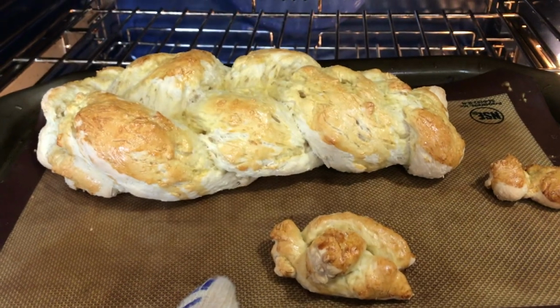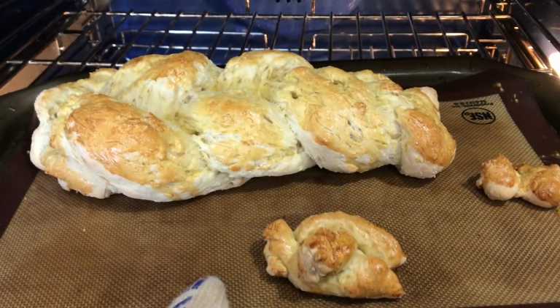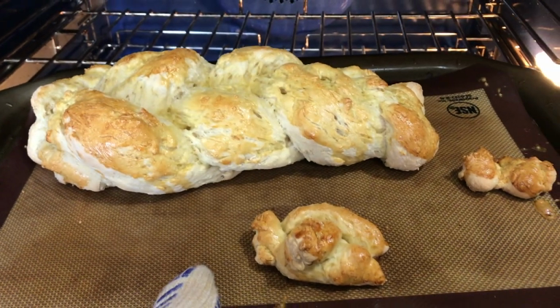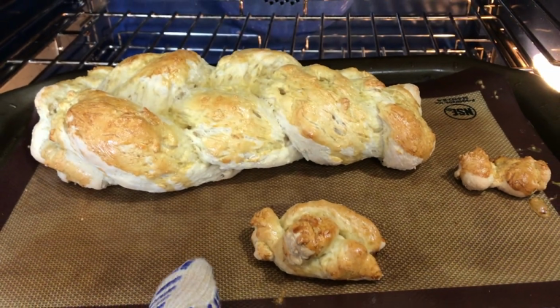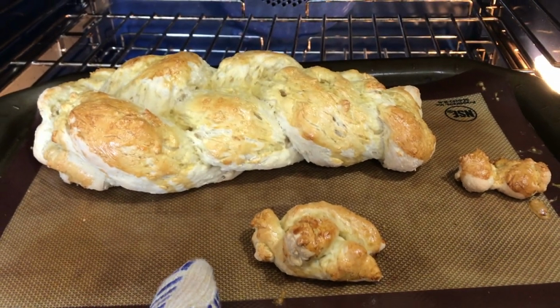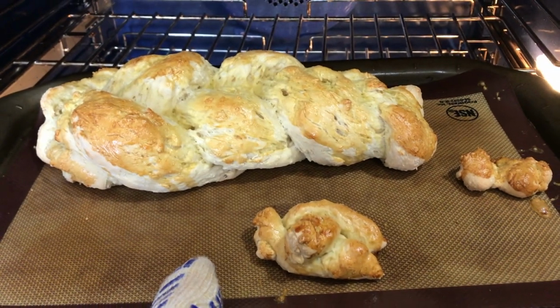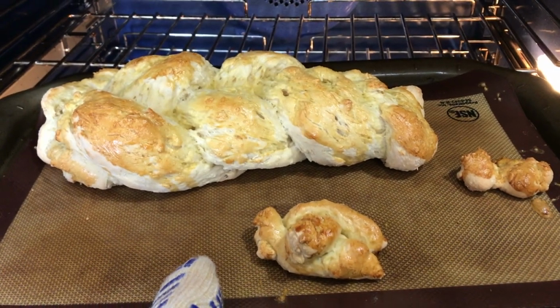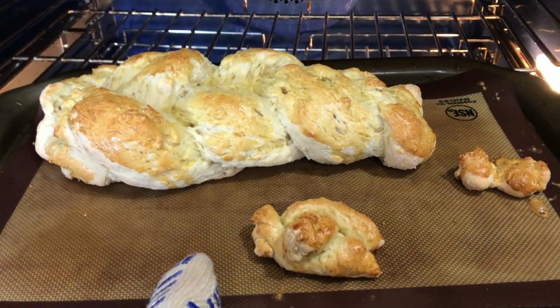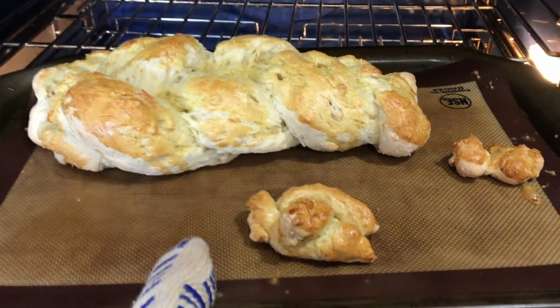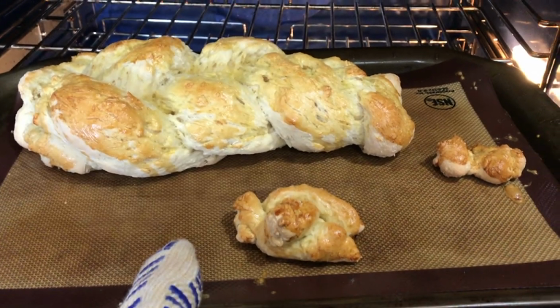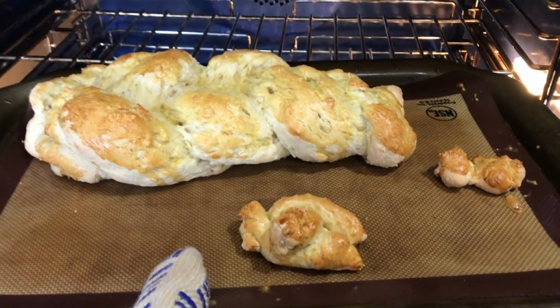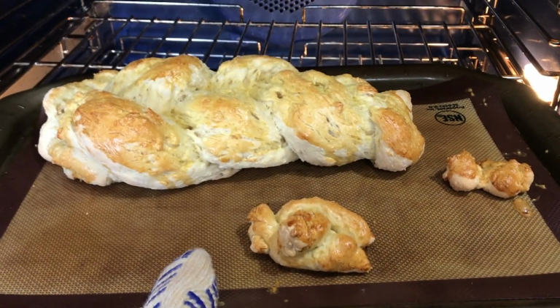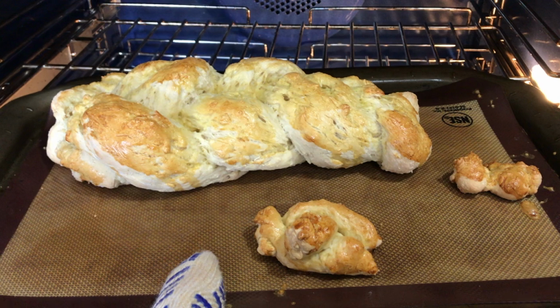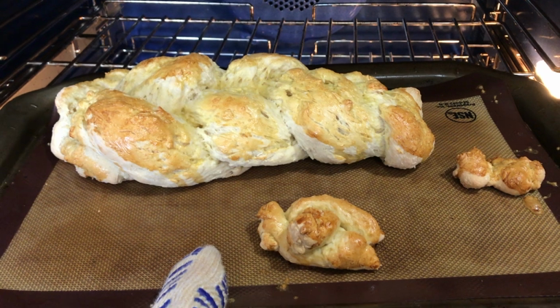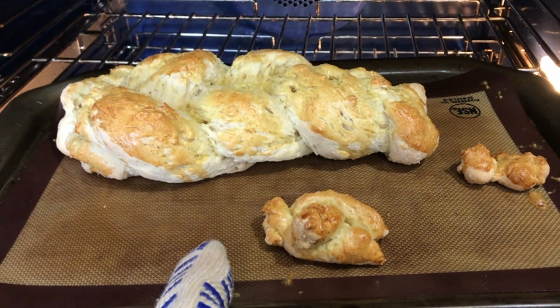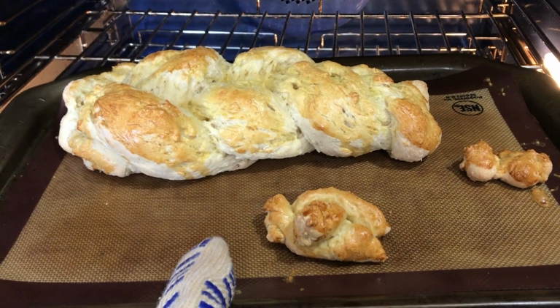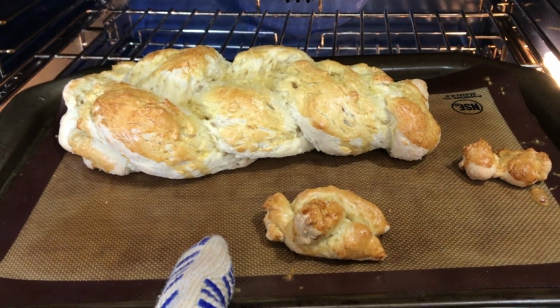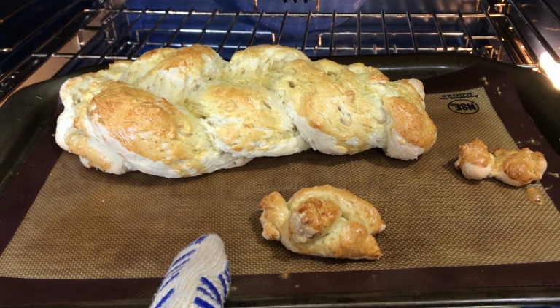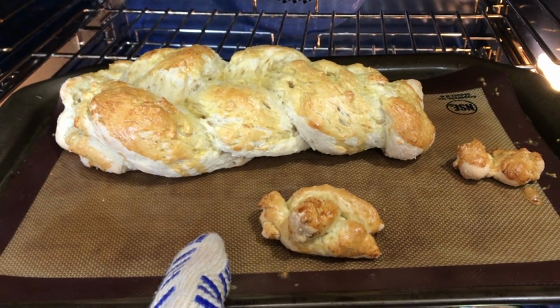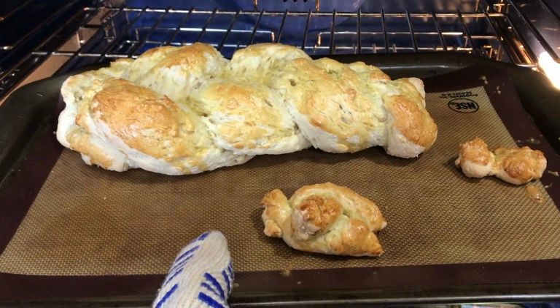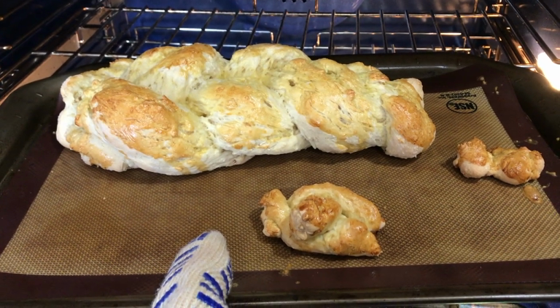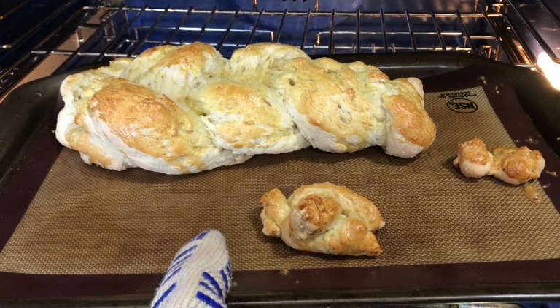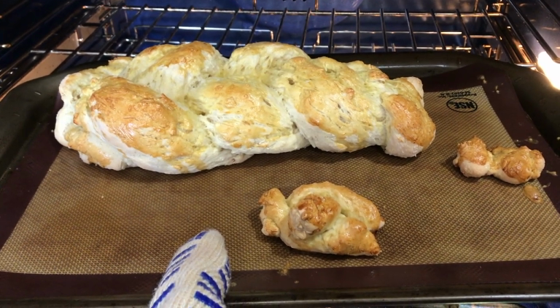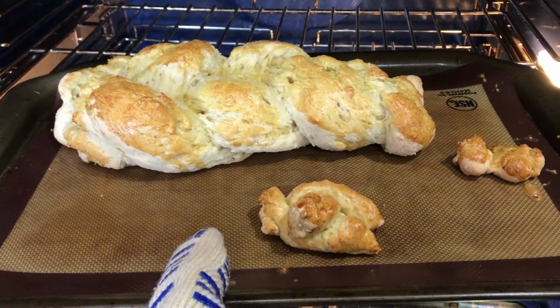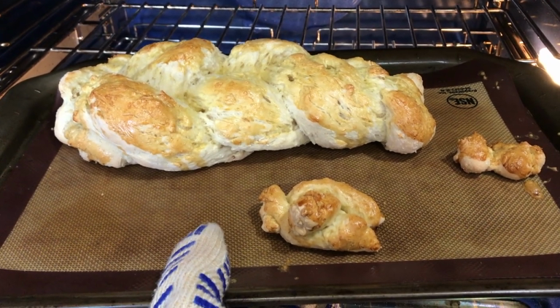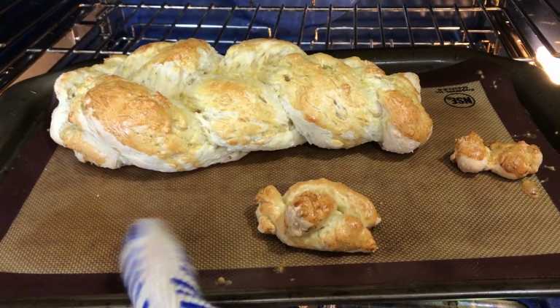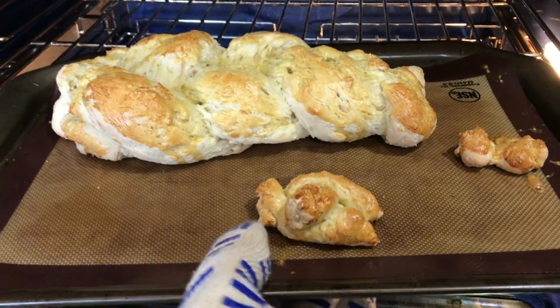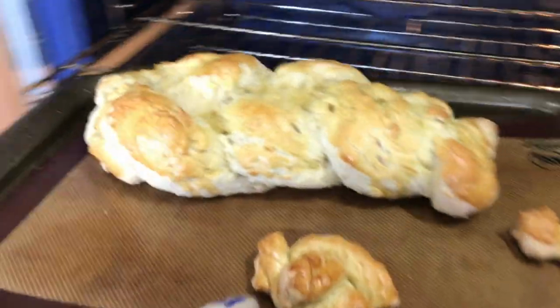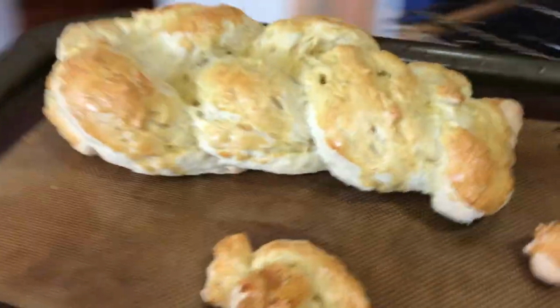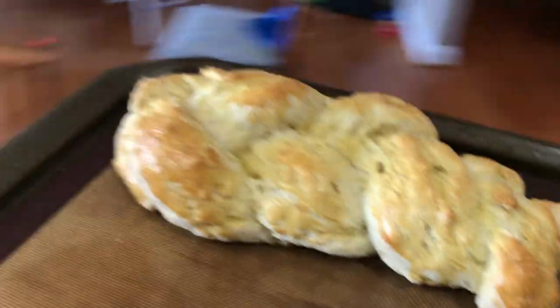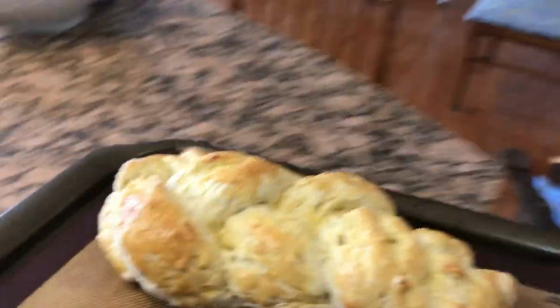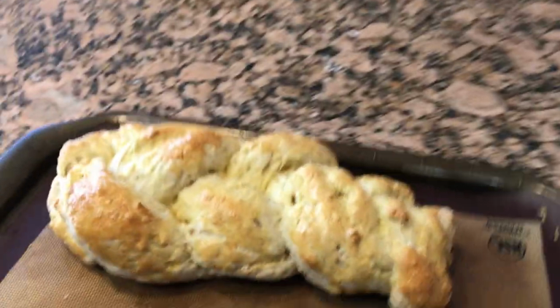Alright, the recipe said bake for 40 minutes. This is 35 but my oven tends to run hot and I have to get my little one to preschool and I just can't stall any longer. So, there it is.